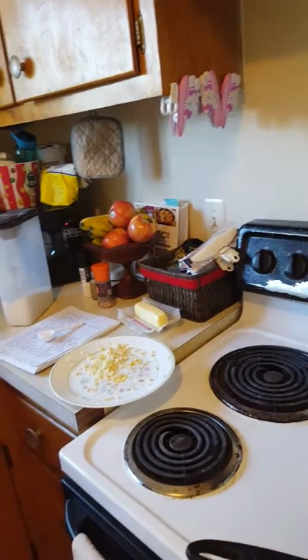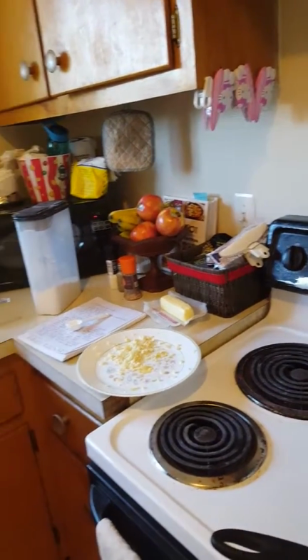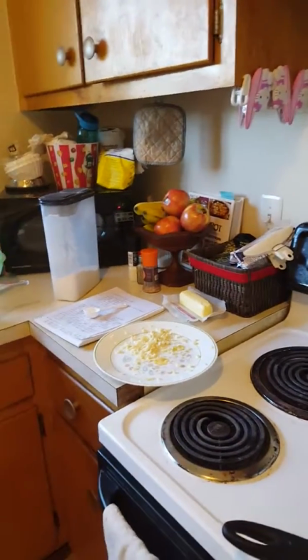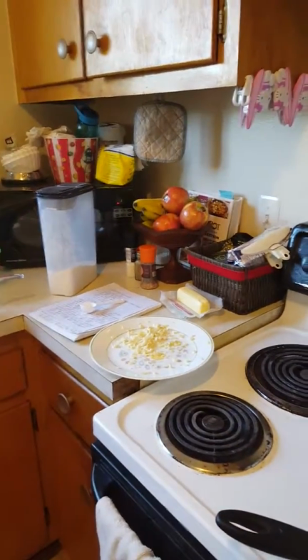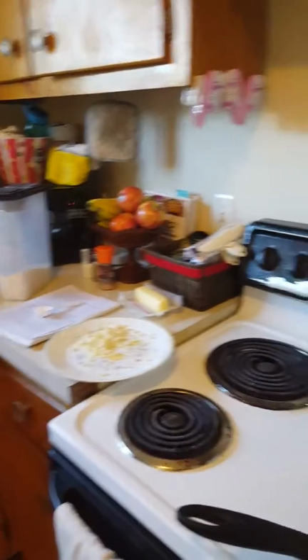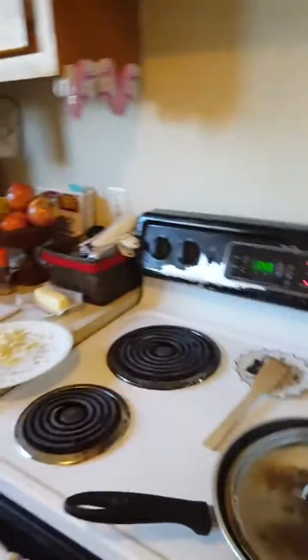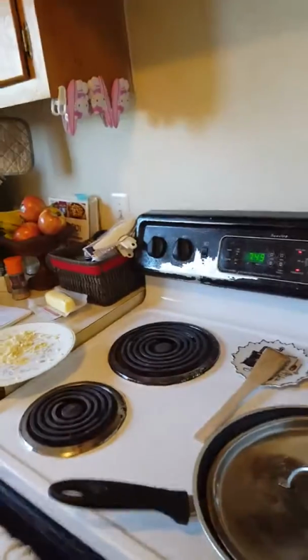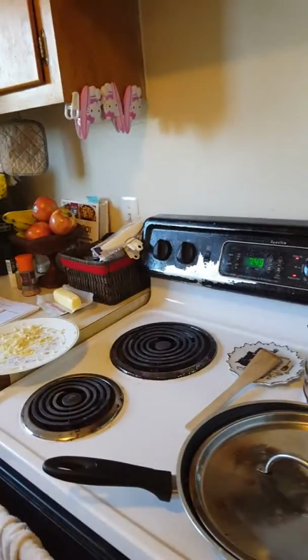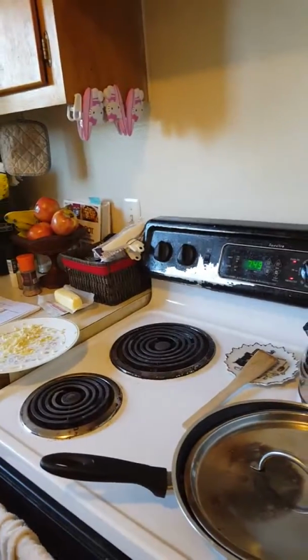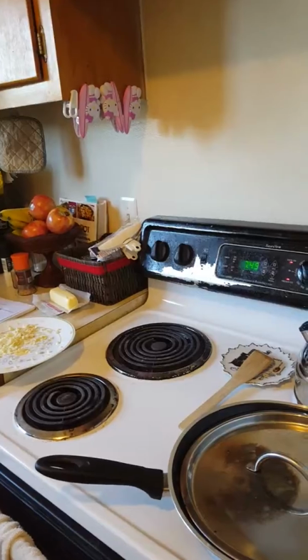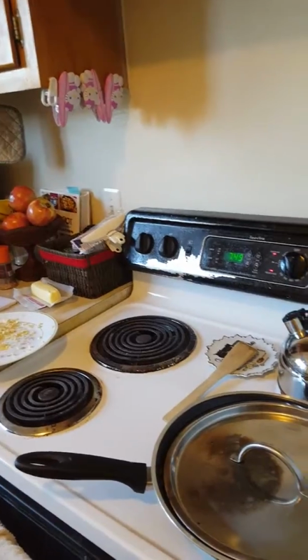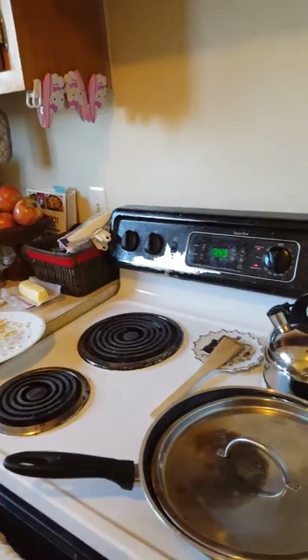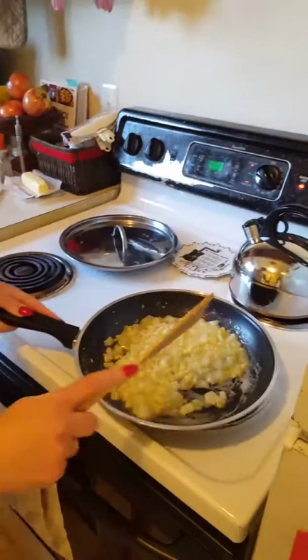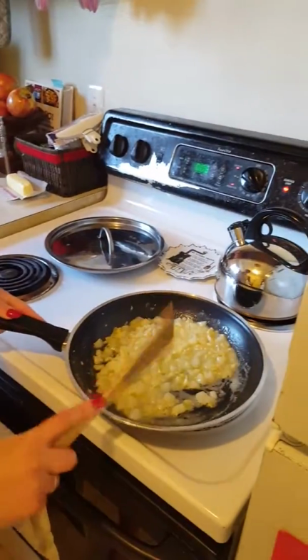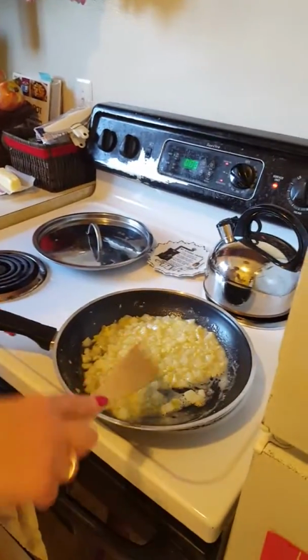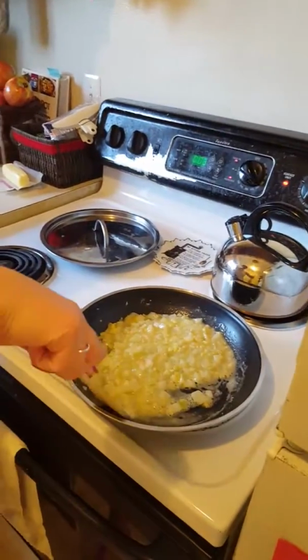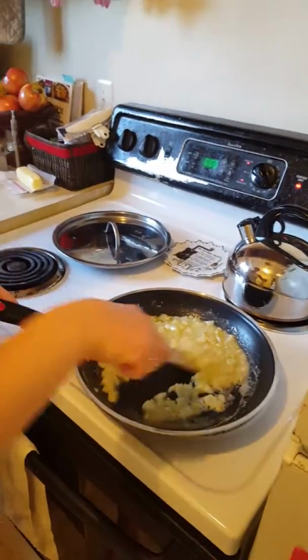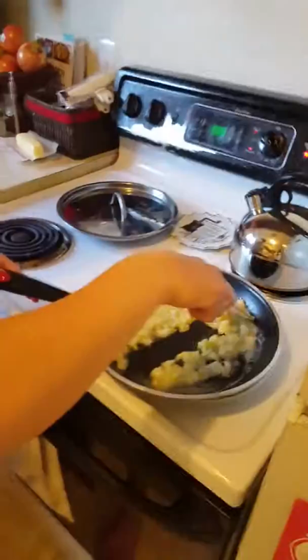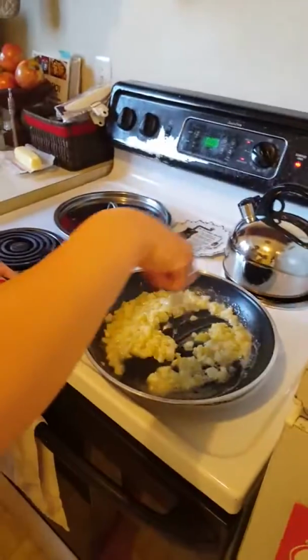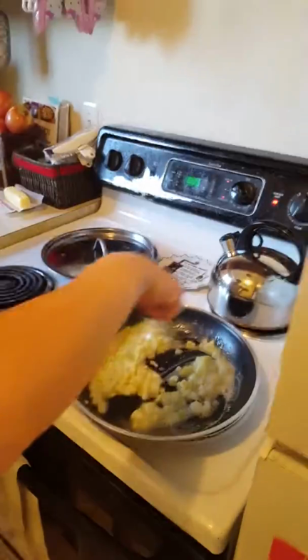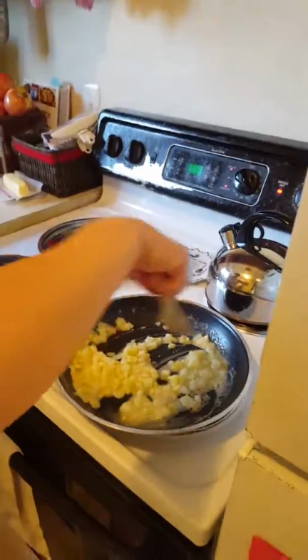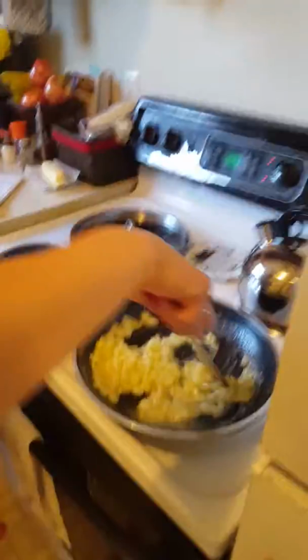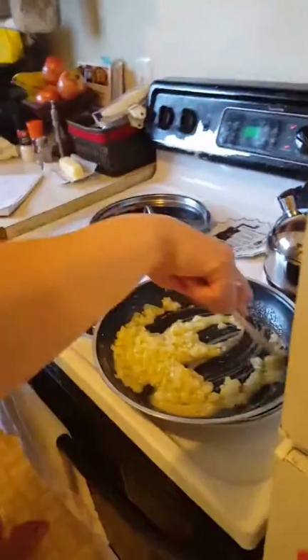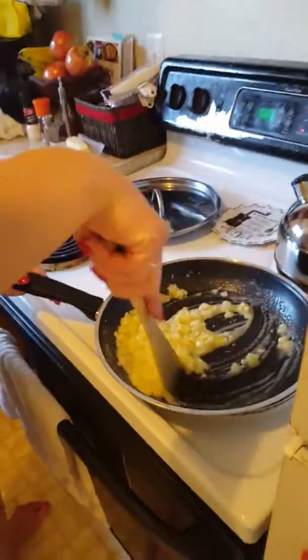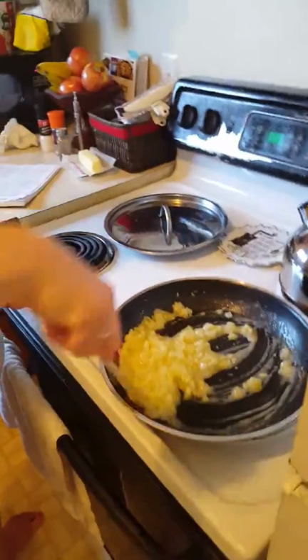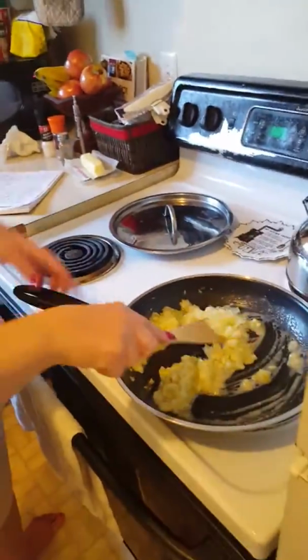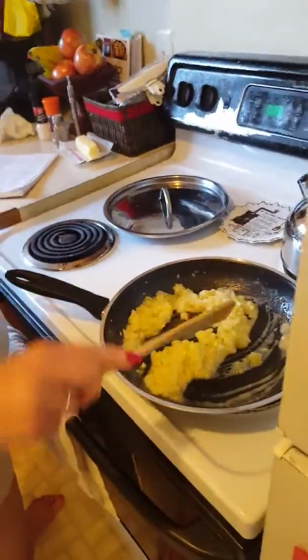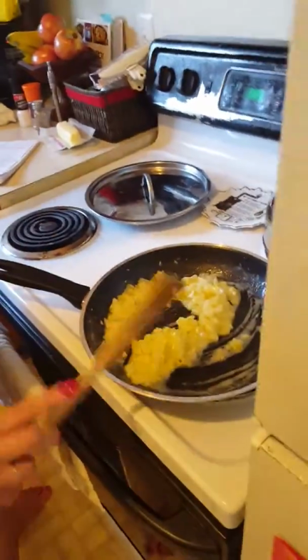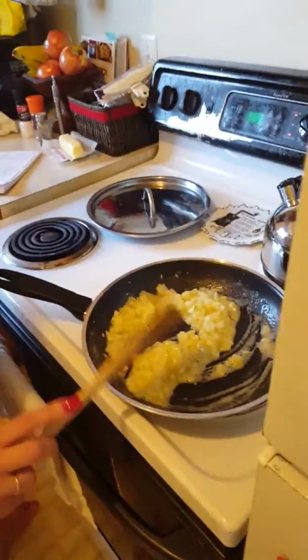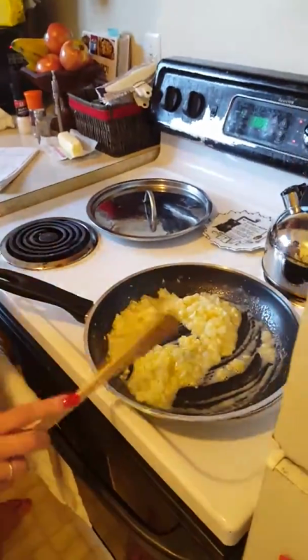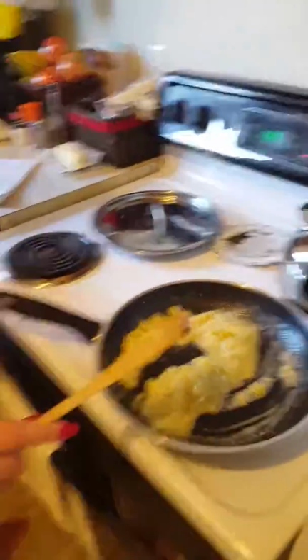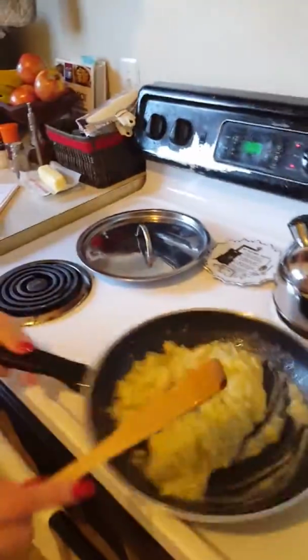I wish I could pause these a minute. Oh, I can. That is sick. I resumed it. Got this roux coming along. Very beautiful.